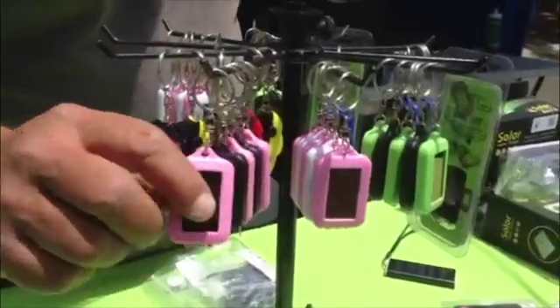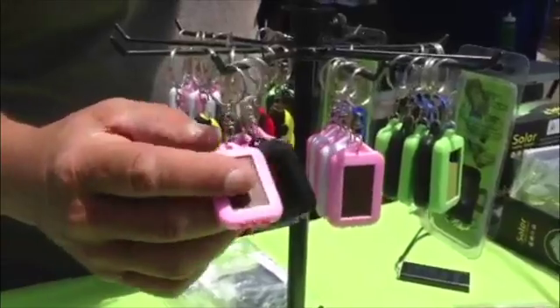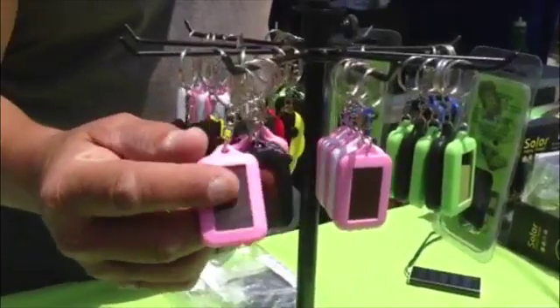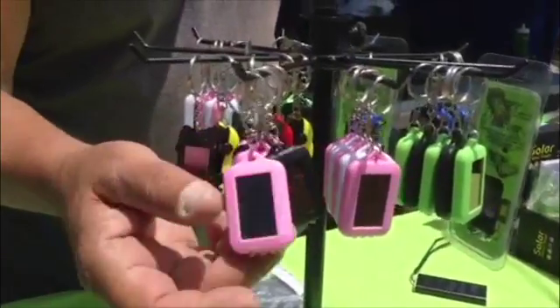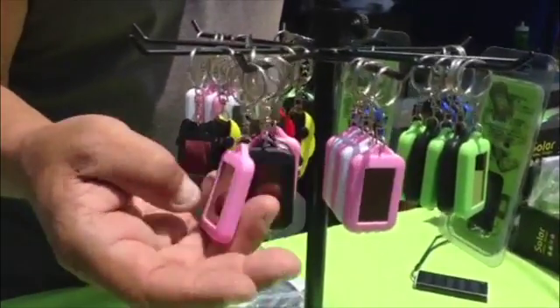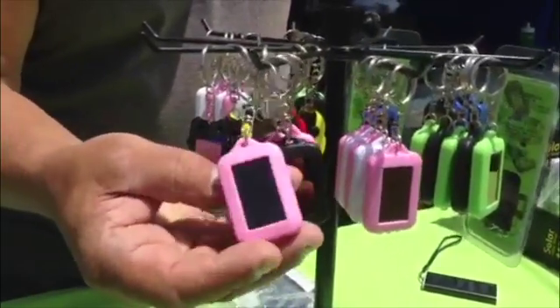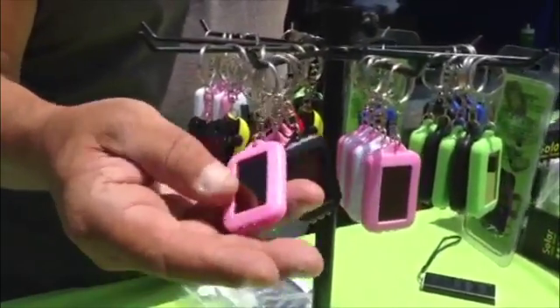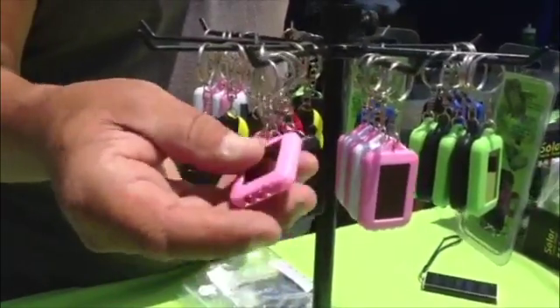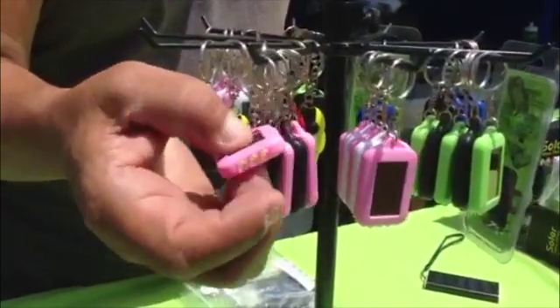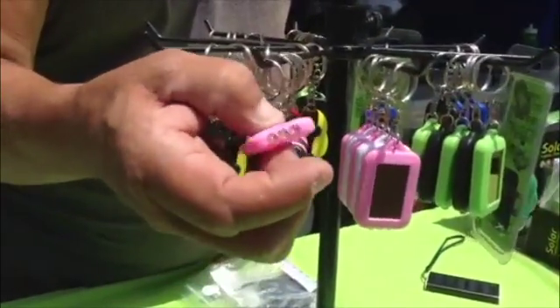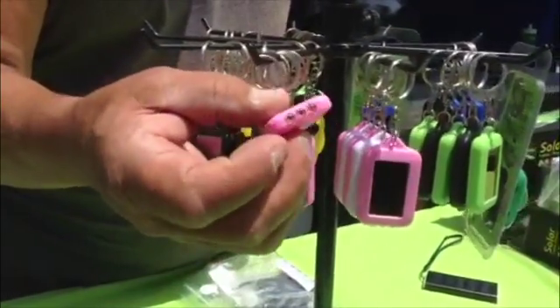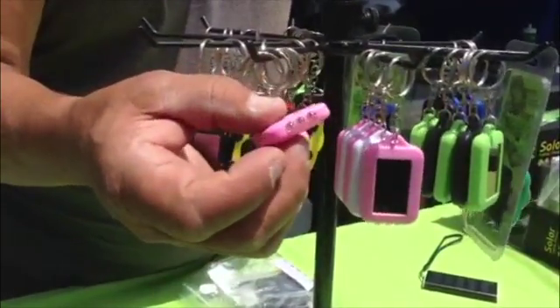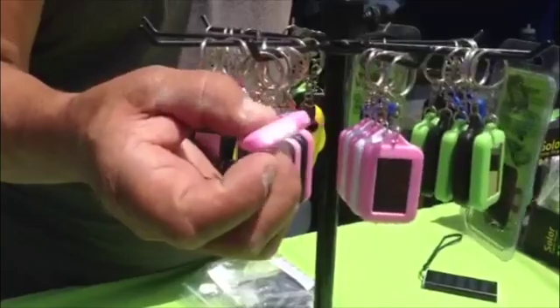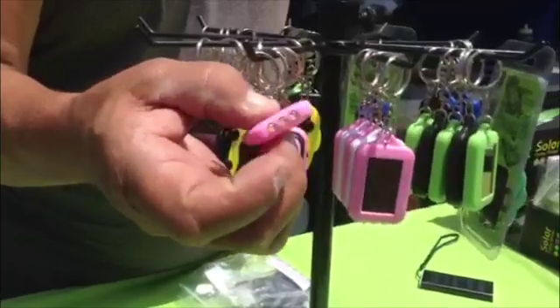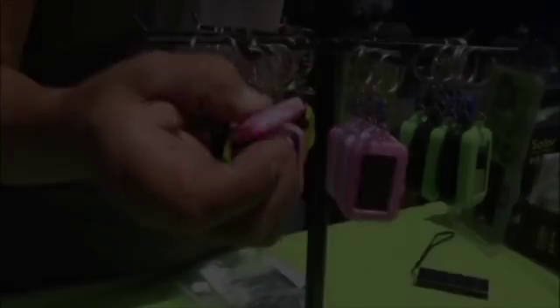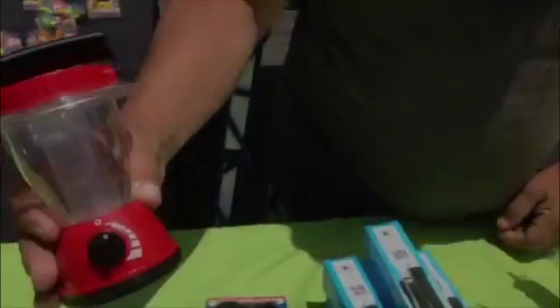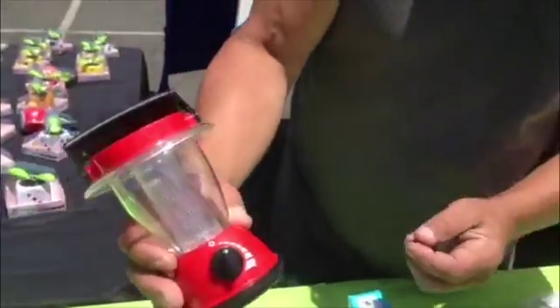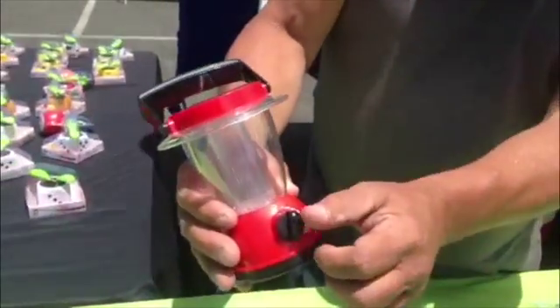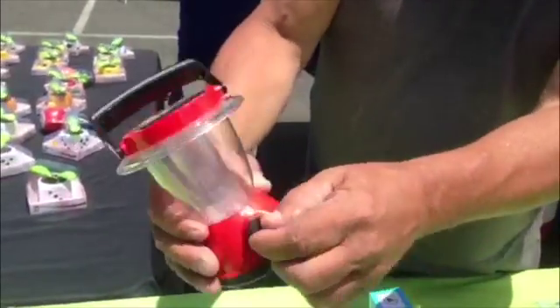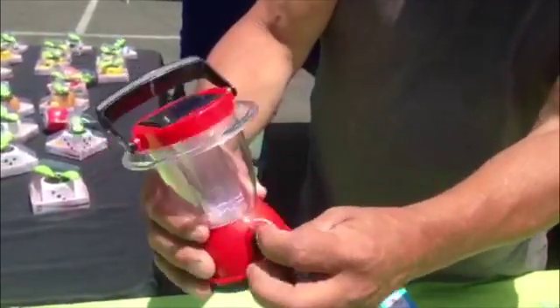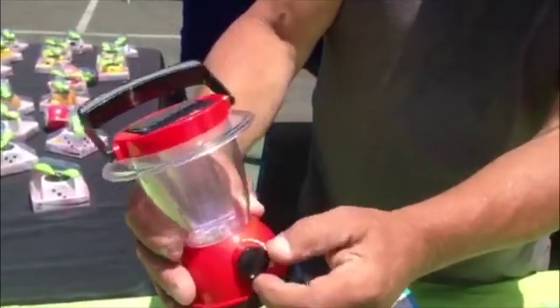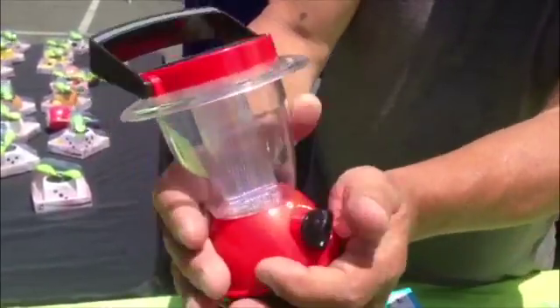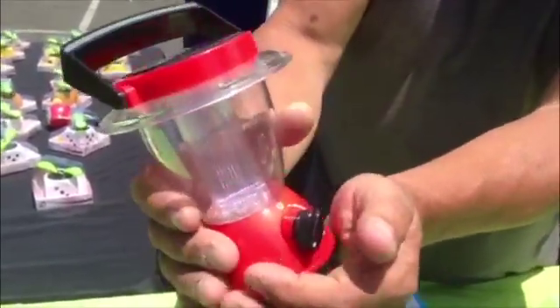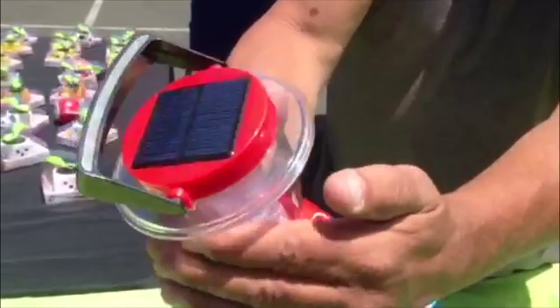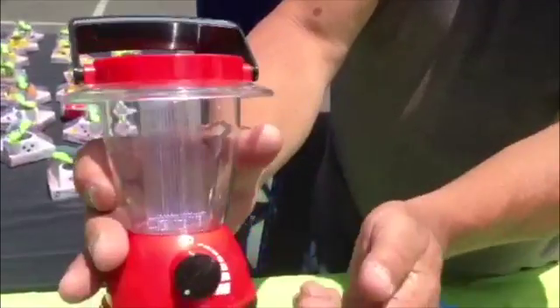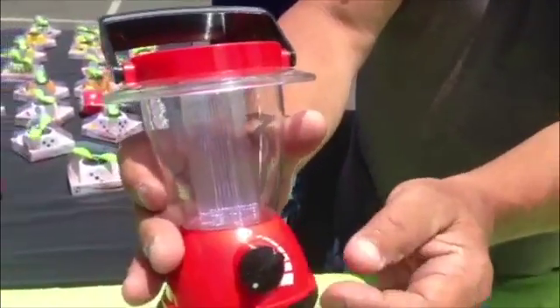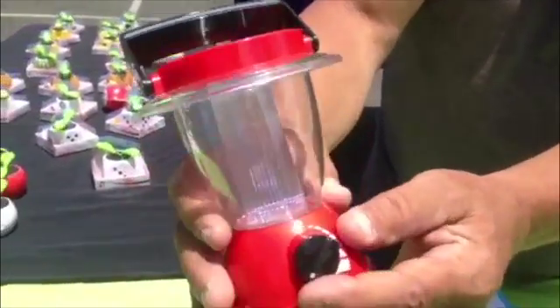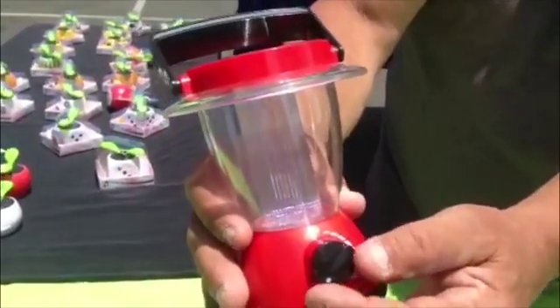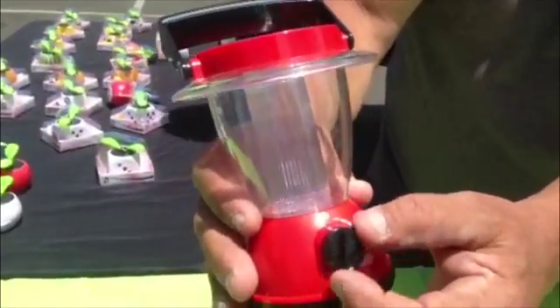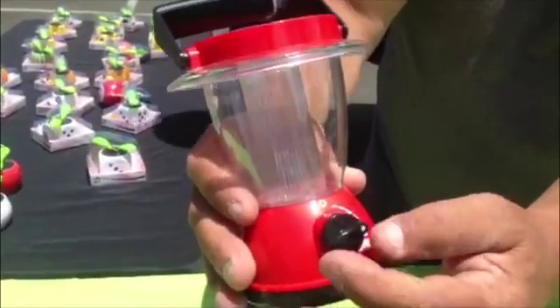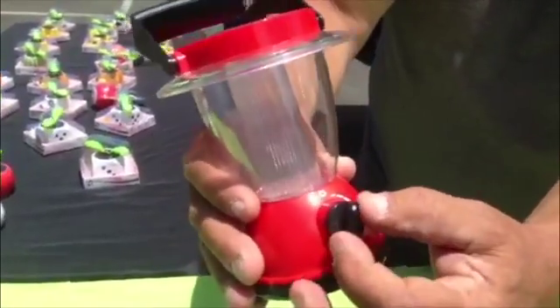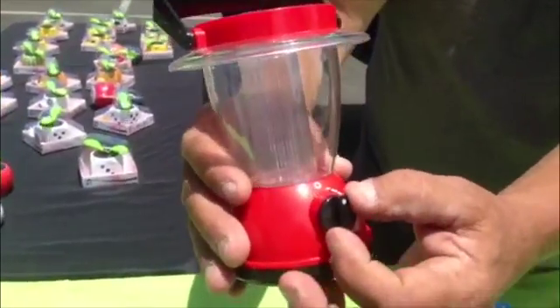Little keychain flashlights — you never have to buy batteries for them ever again. And then these are camping lanterns. Can't really see right now because of daylight, but if you're camping, you just leave this on your table all day long and you'll have a lamp at night.